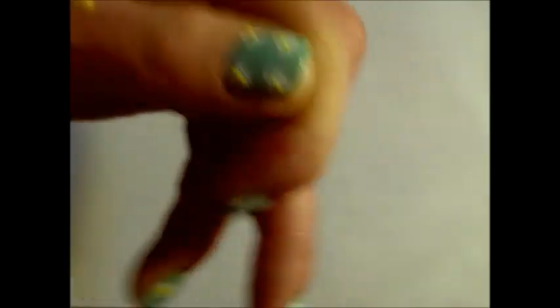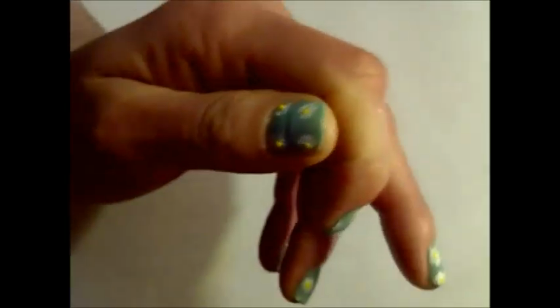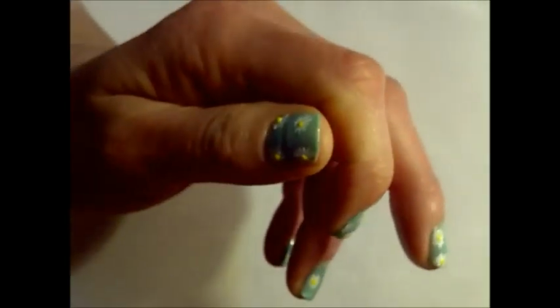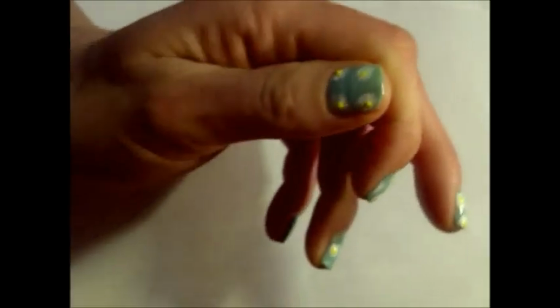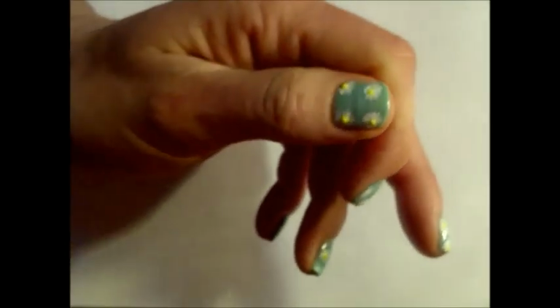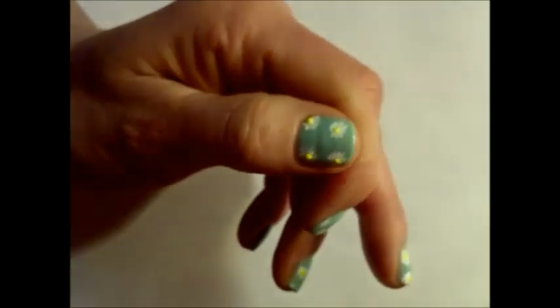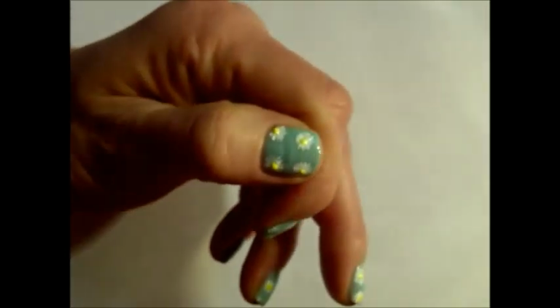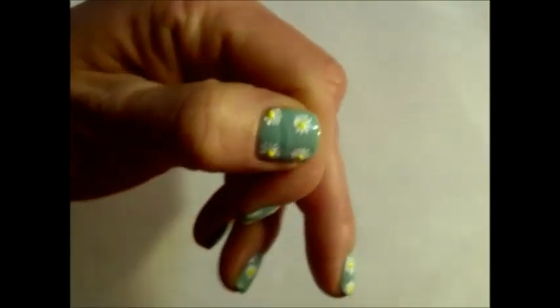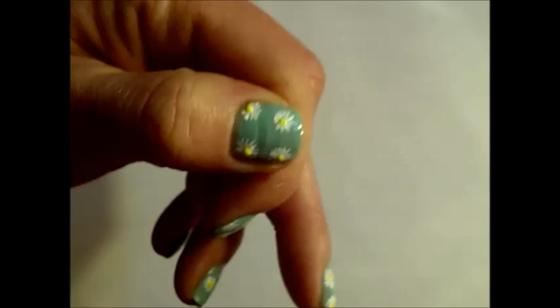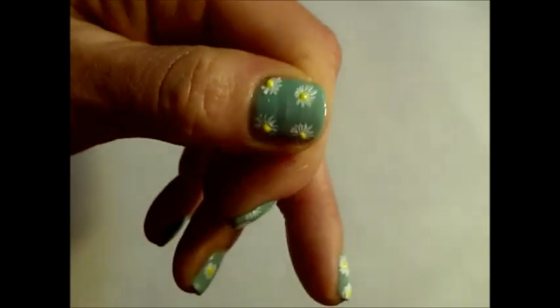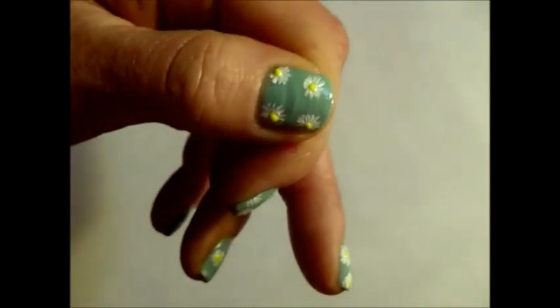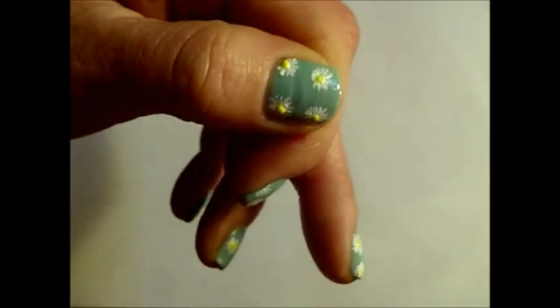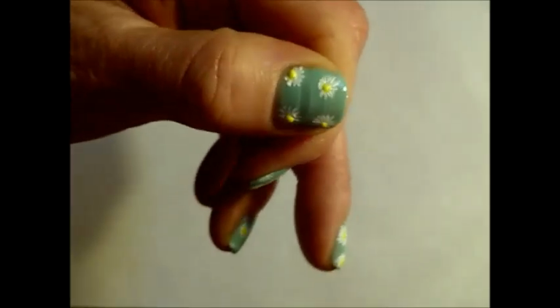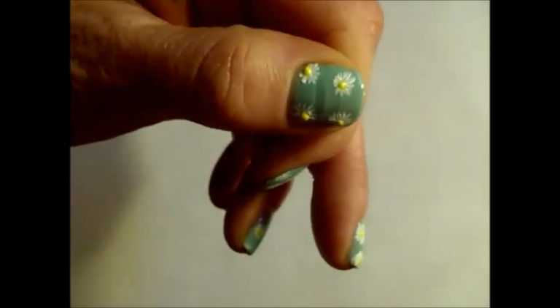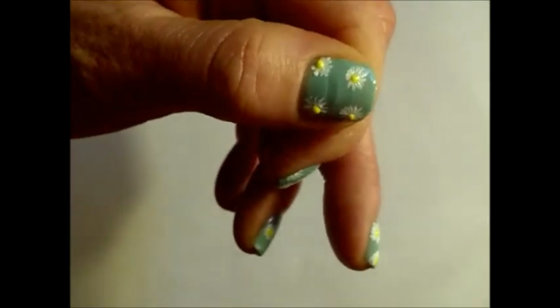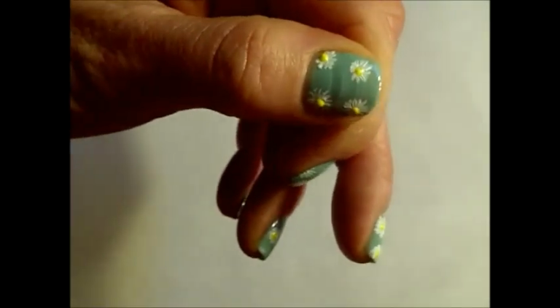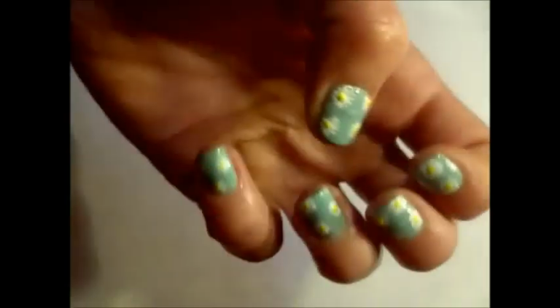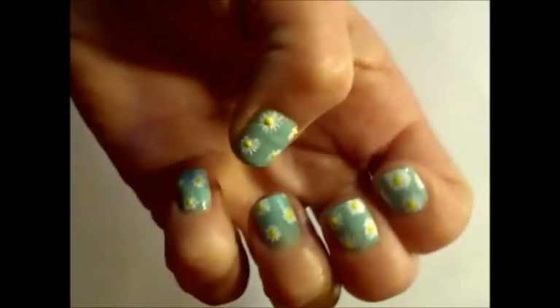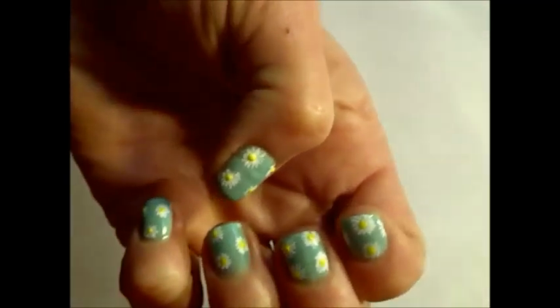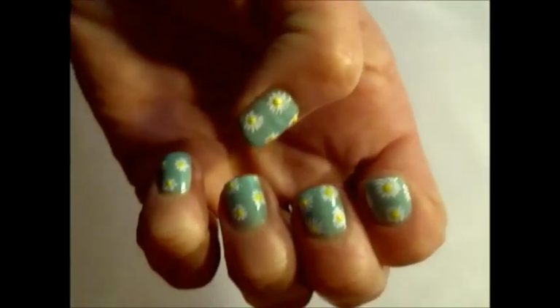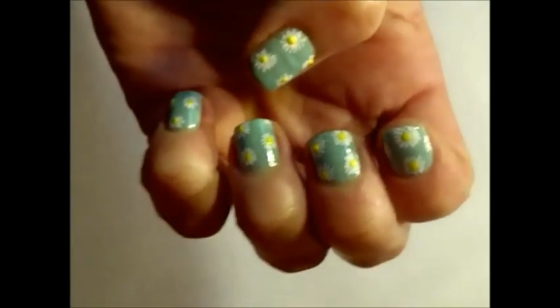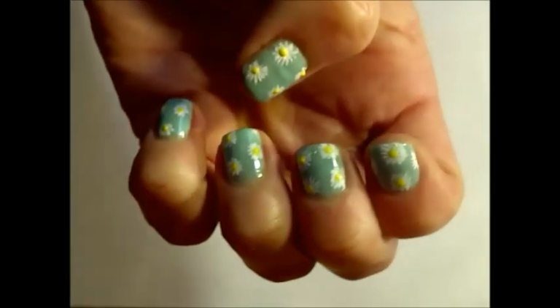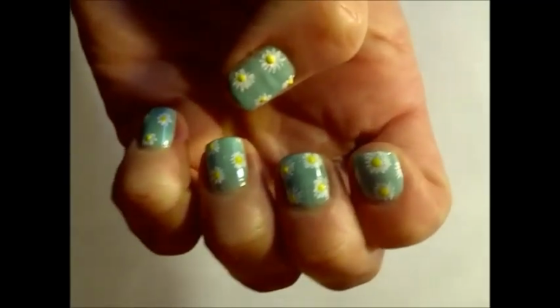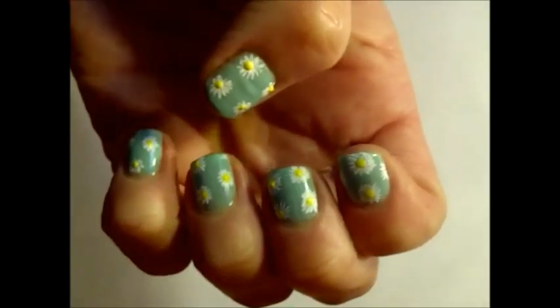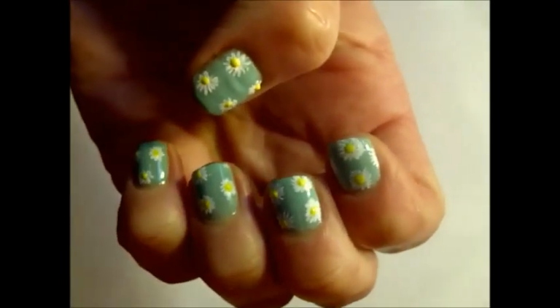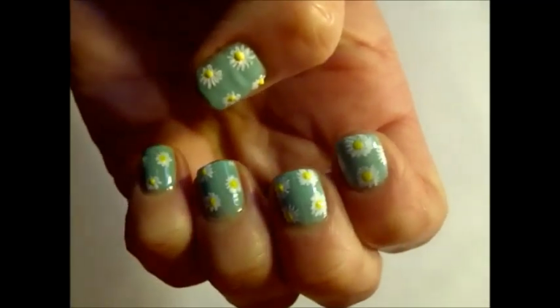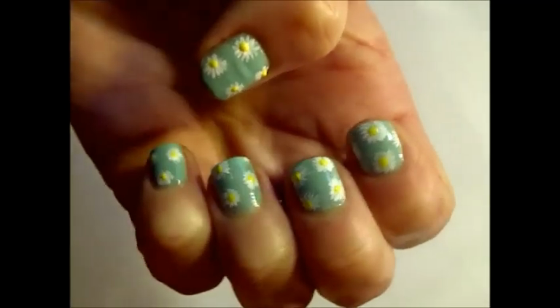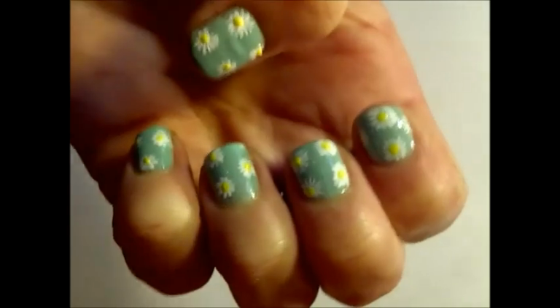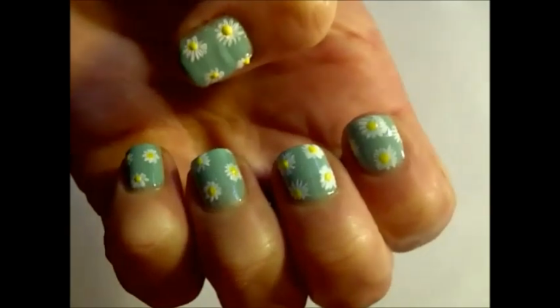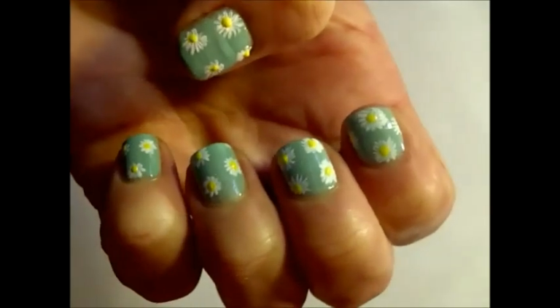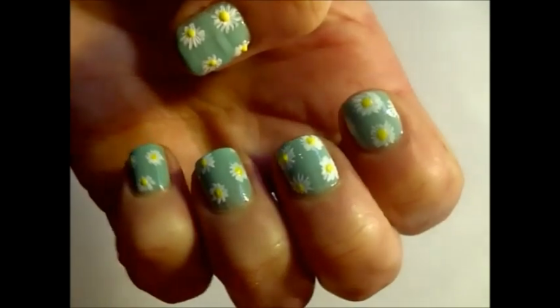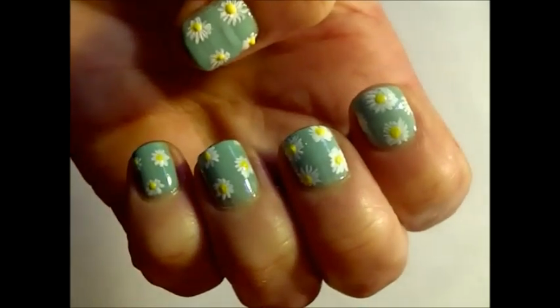And that's it — wait for it to dry, put the top coat on and you're ready to go.